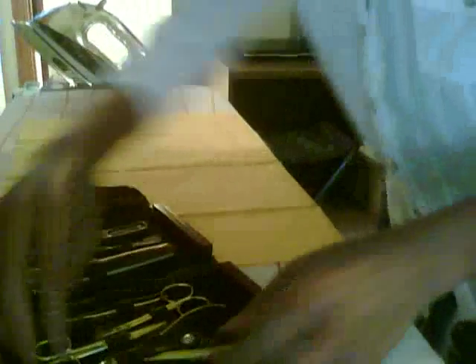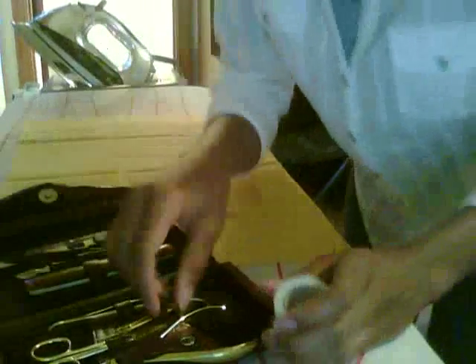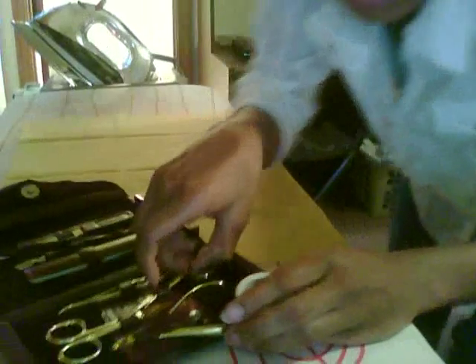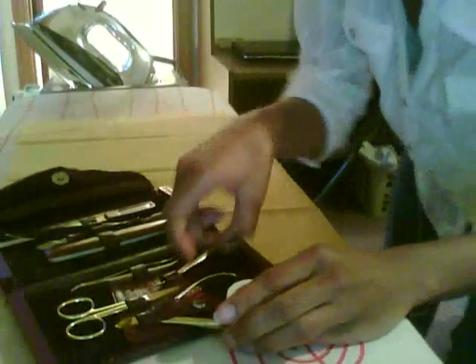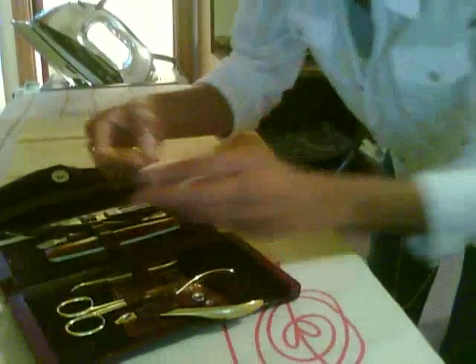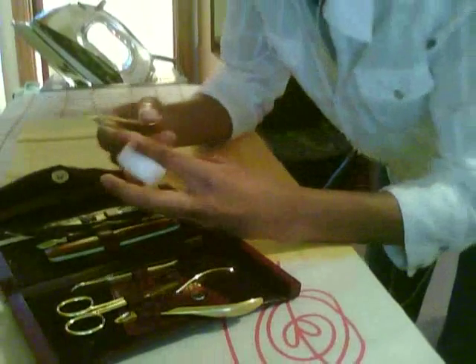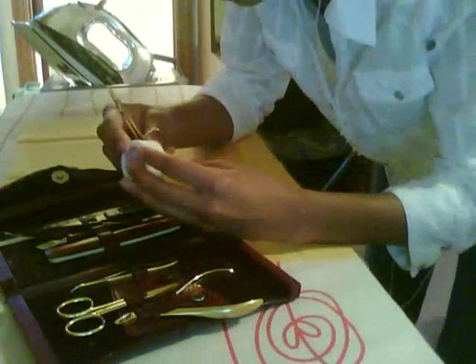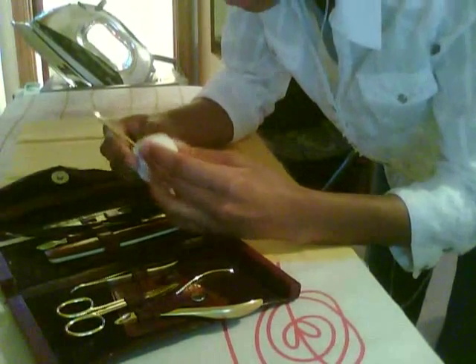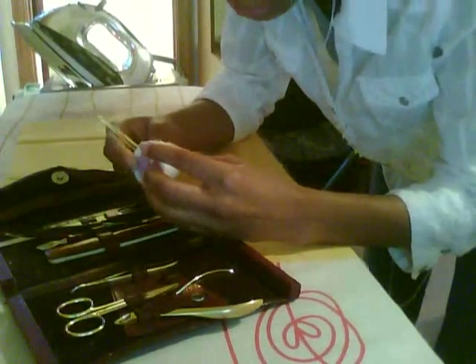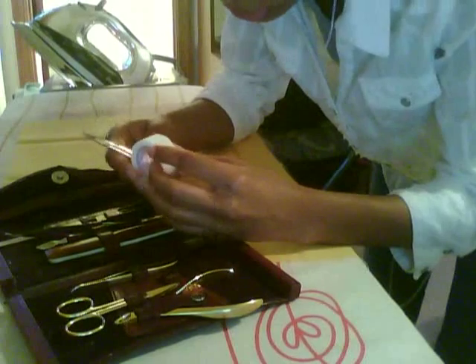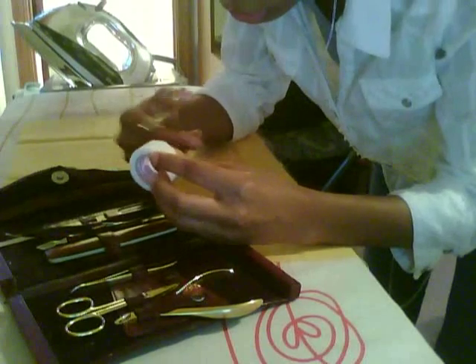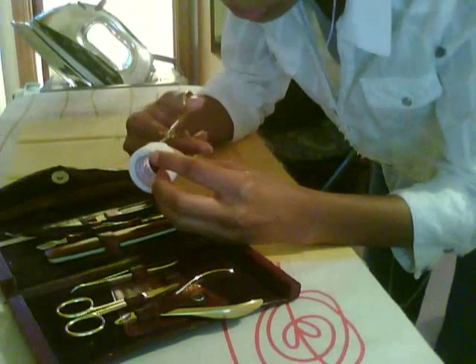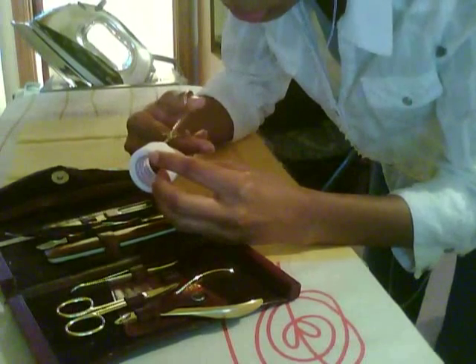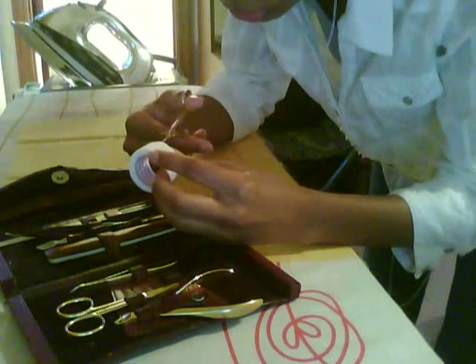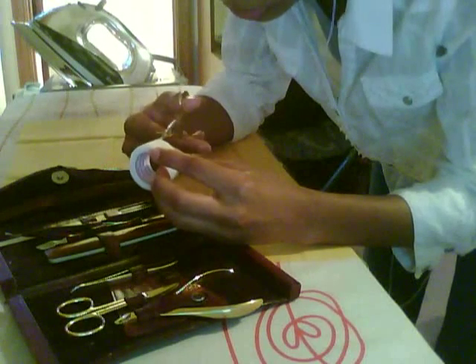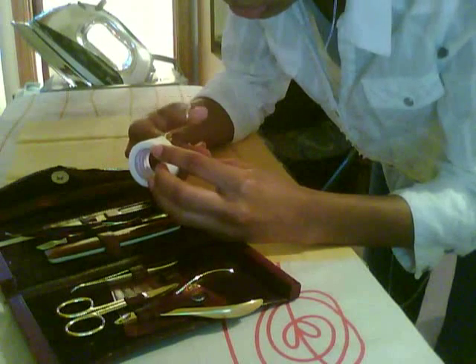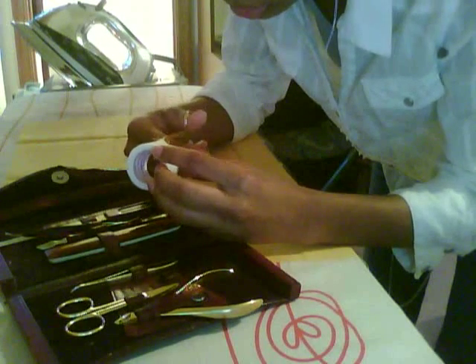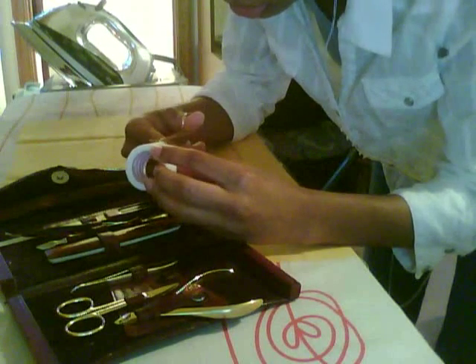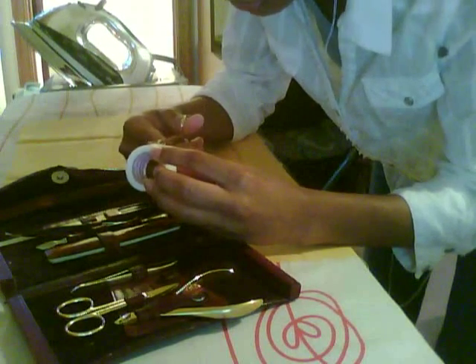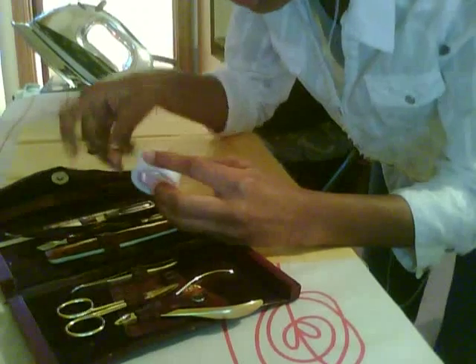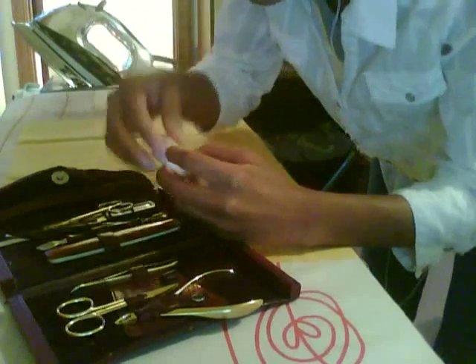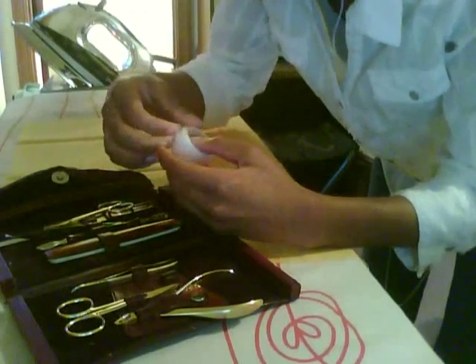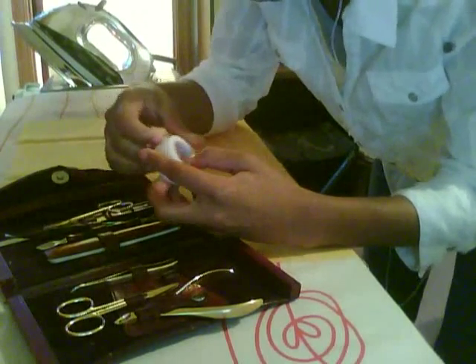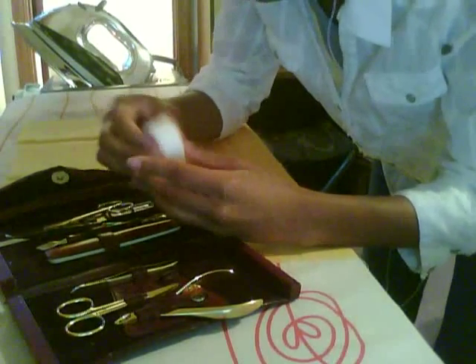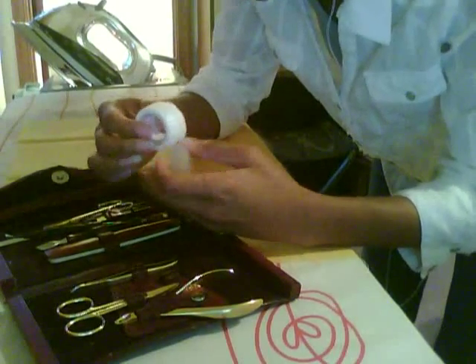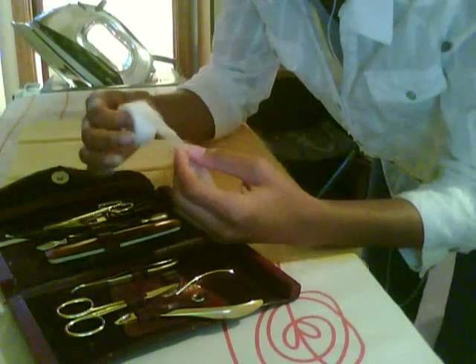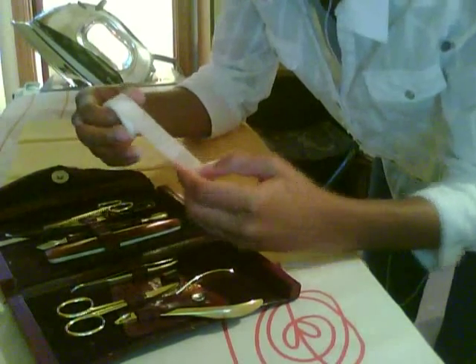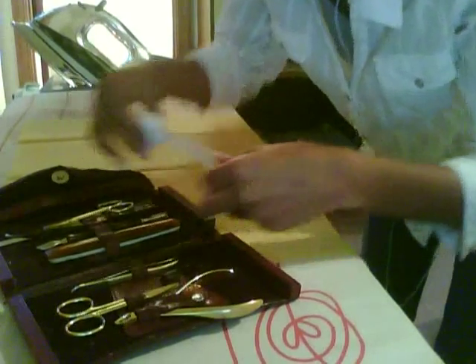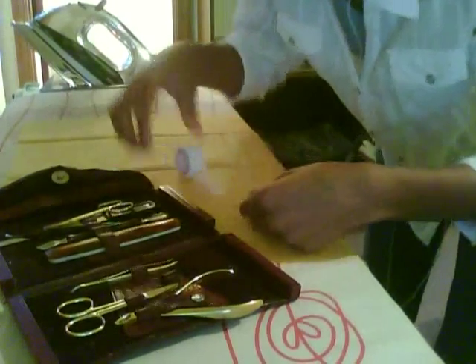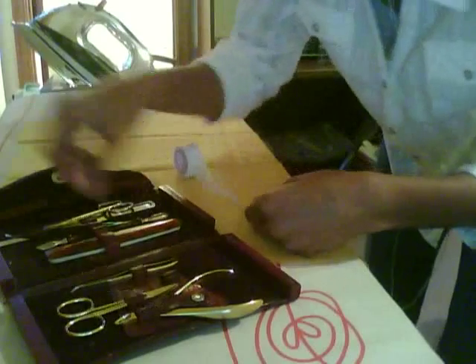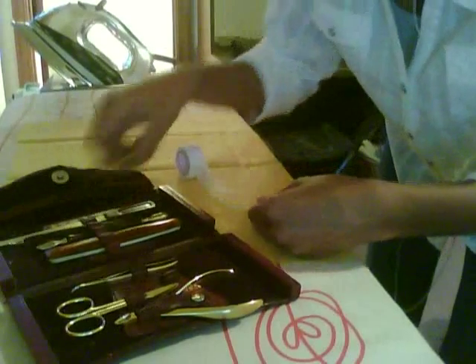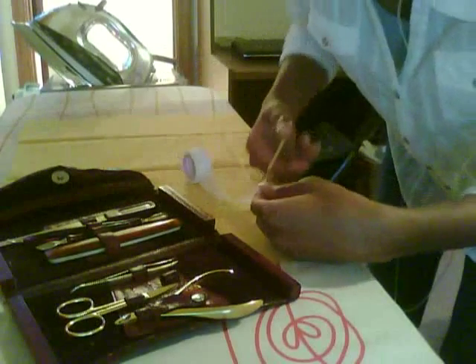Okay, just going to cut this open because I put tape on it. The stuff cuts real easy. Of course, you would just follow the directions on there.